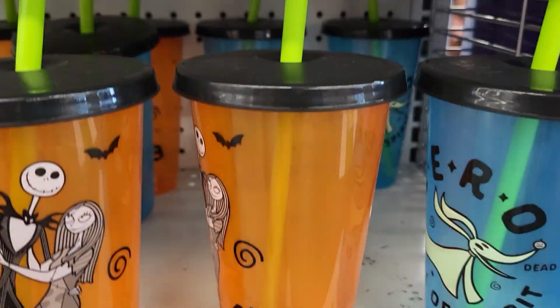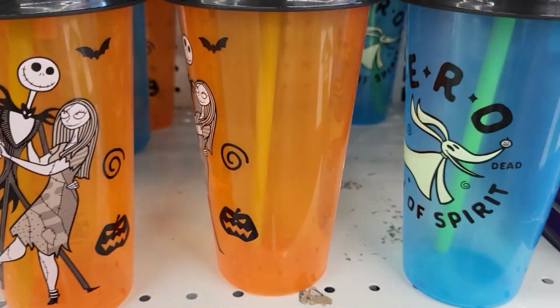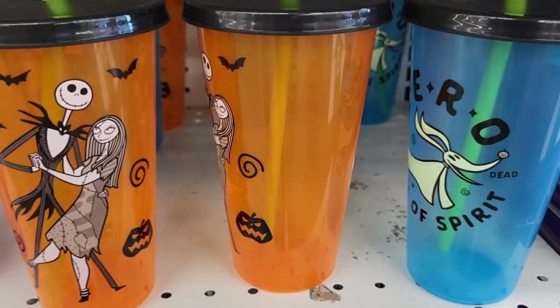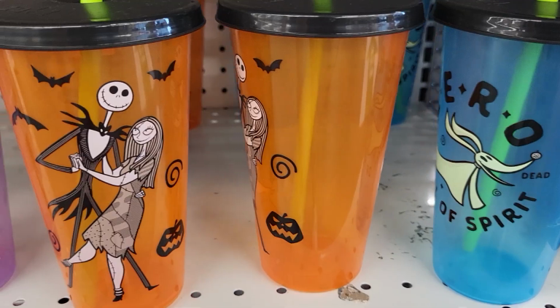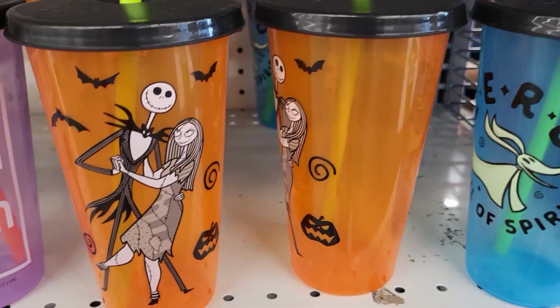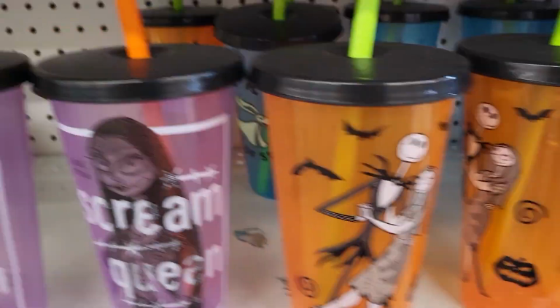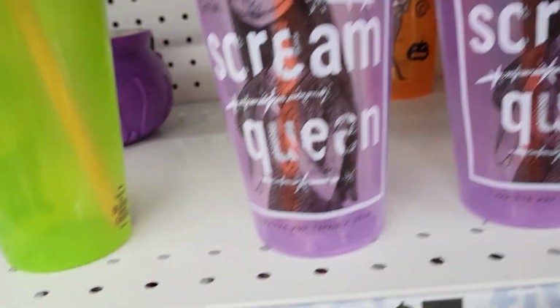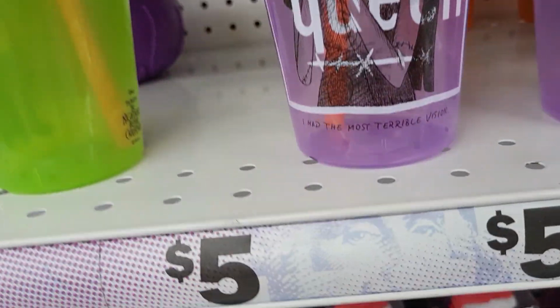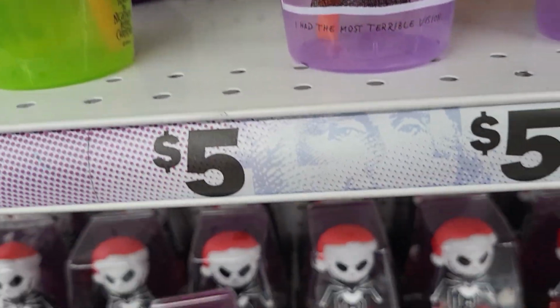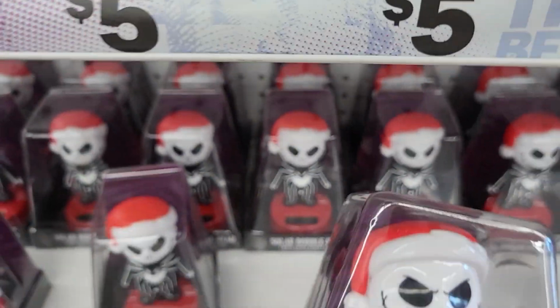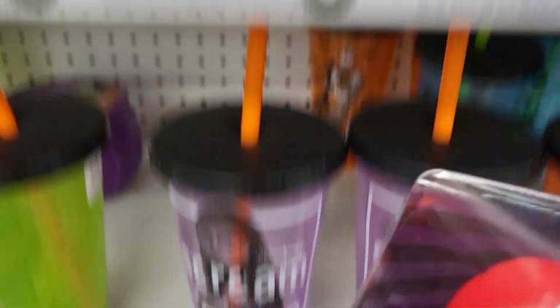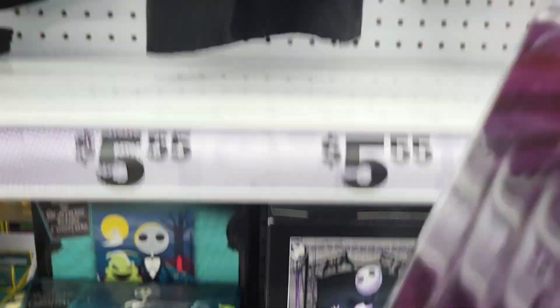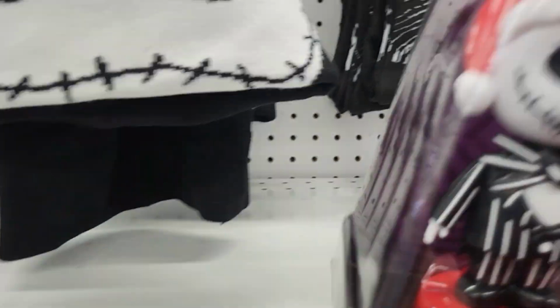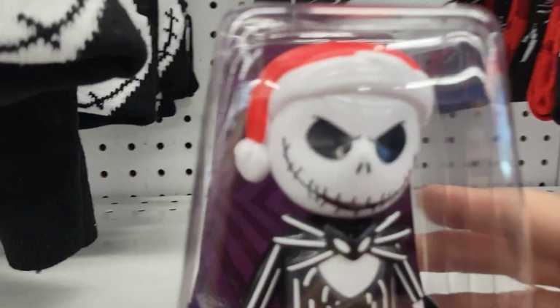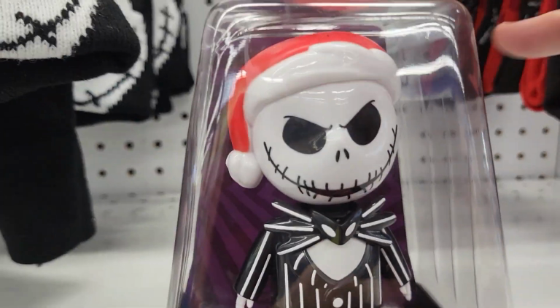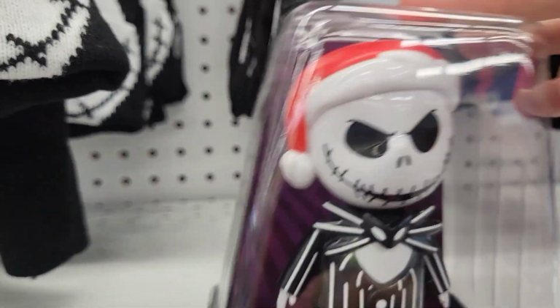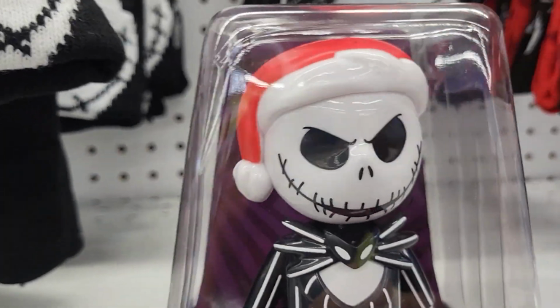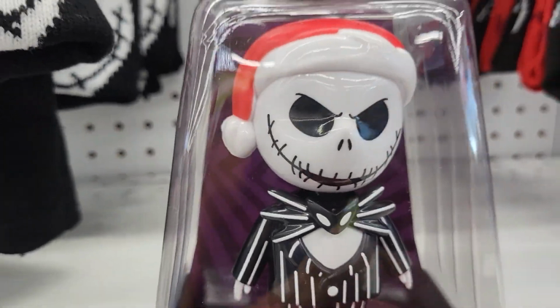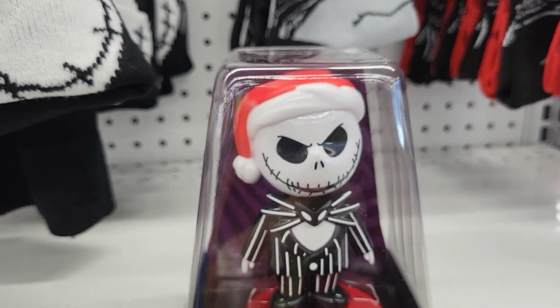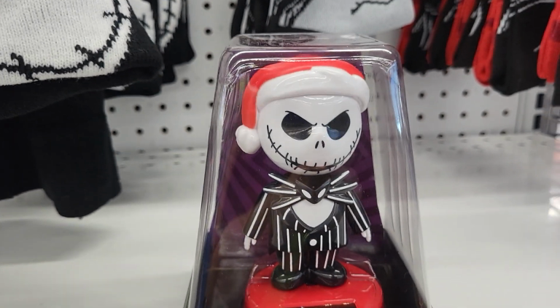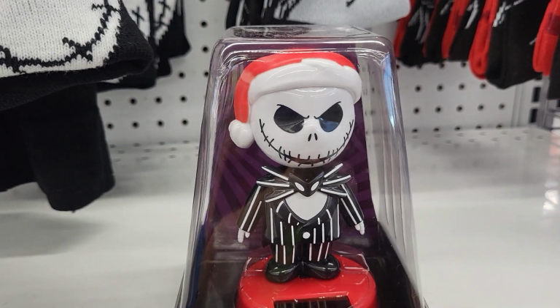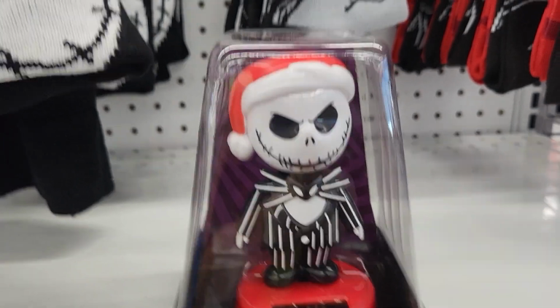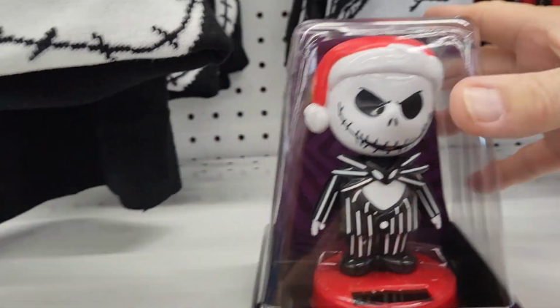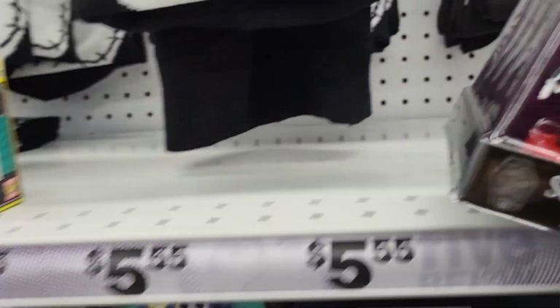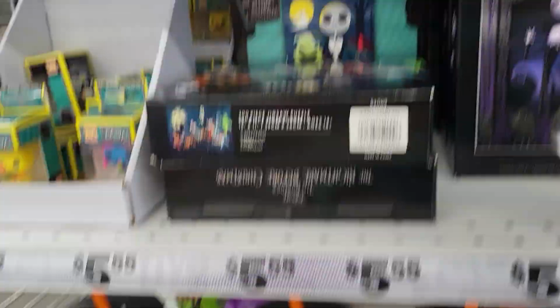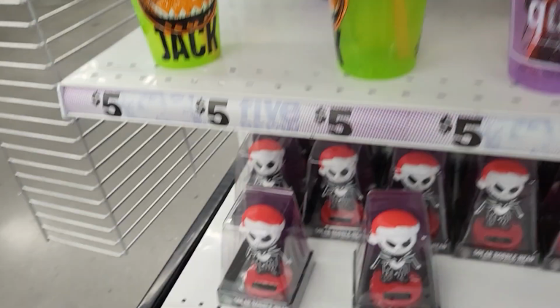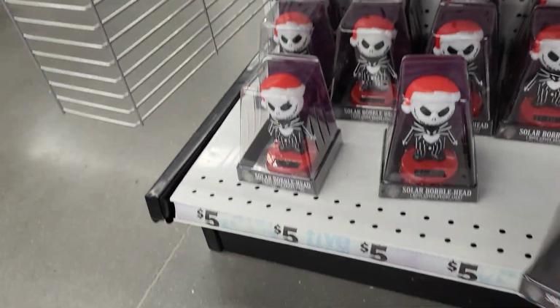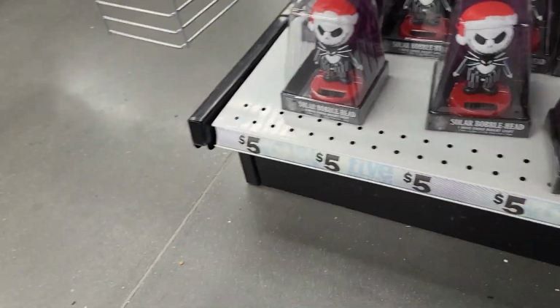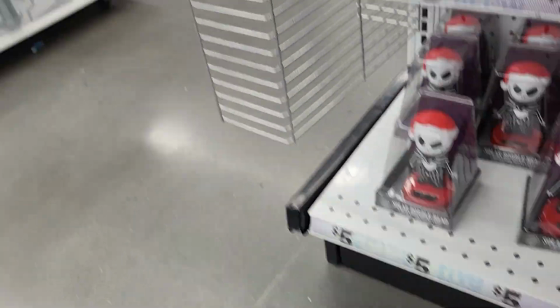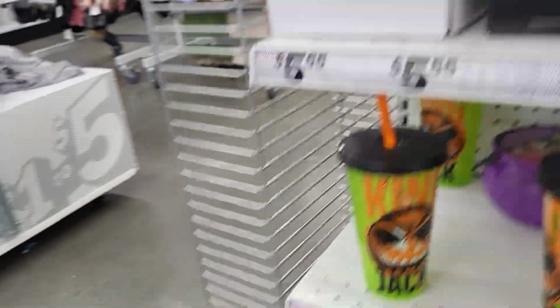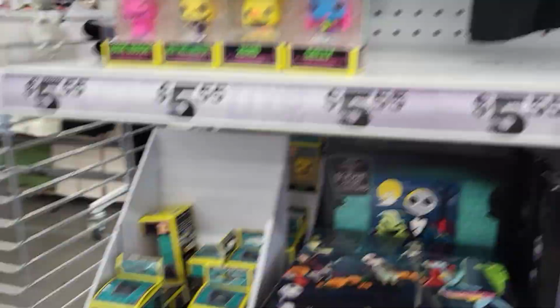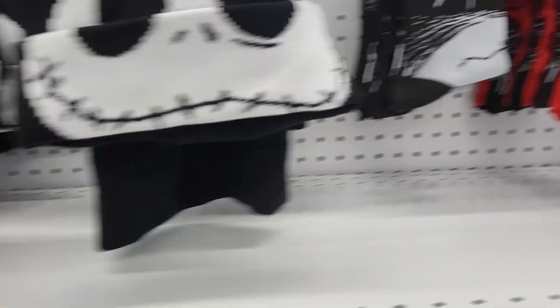They have cups. They have the bobblehead. They have the bobblehead Jack. Look at that. Let's see if they have anyone else. They just have Jack bobbleheads.